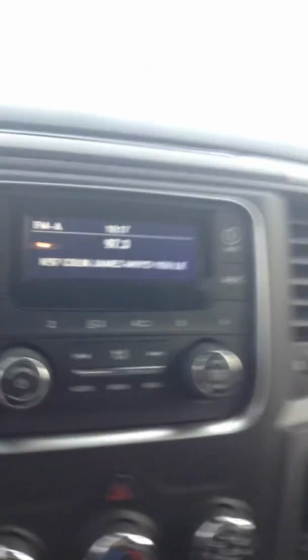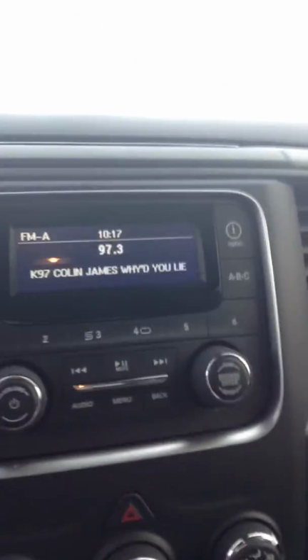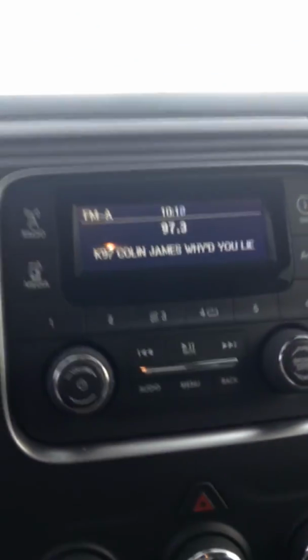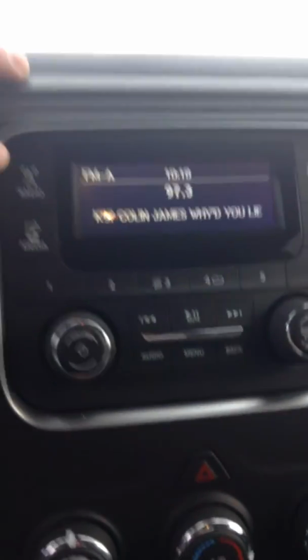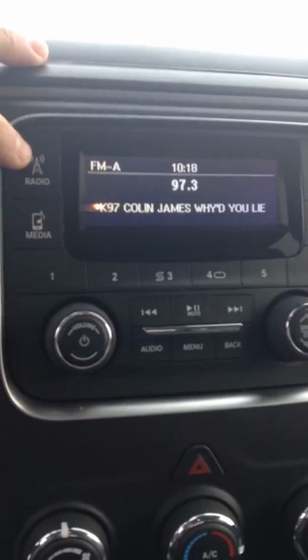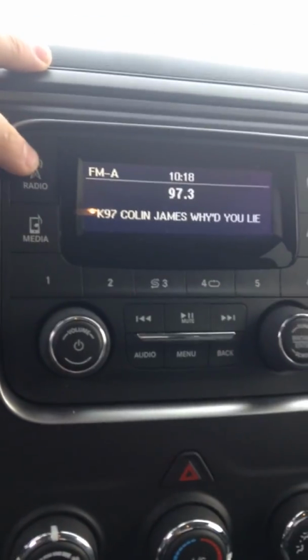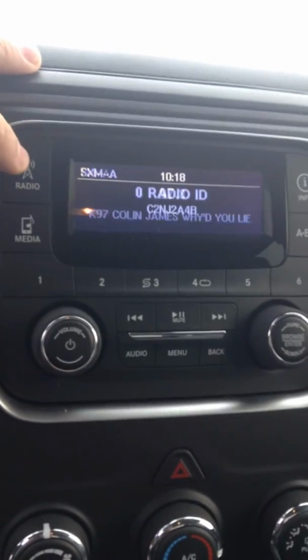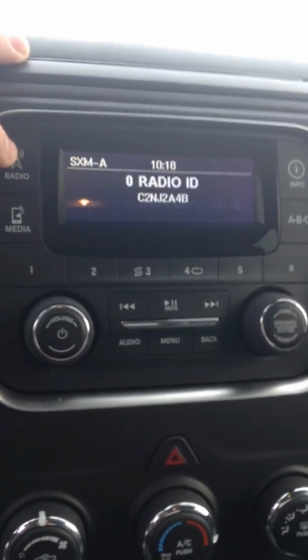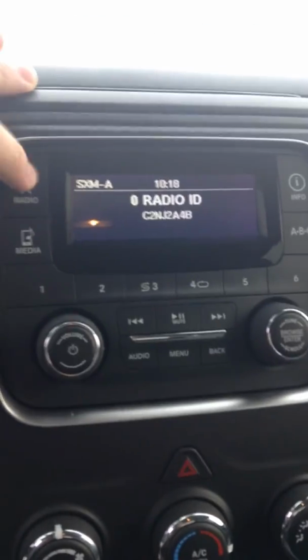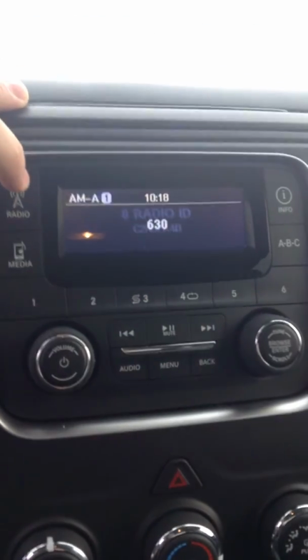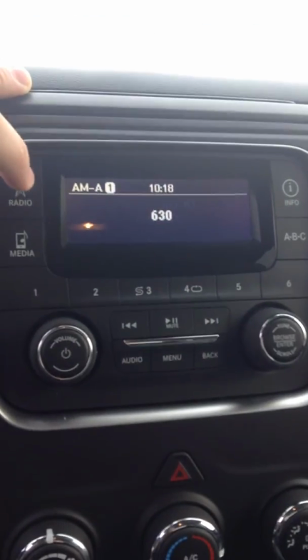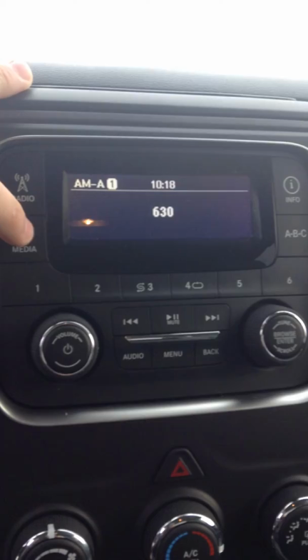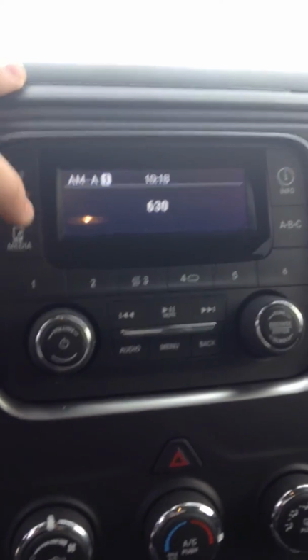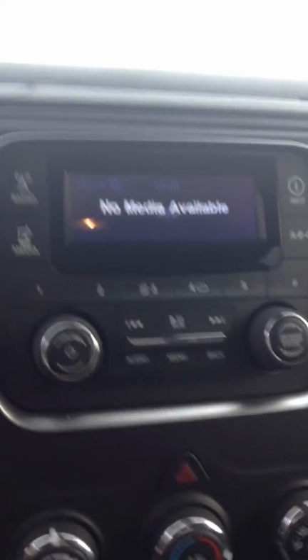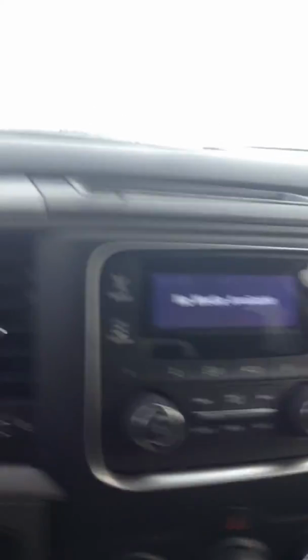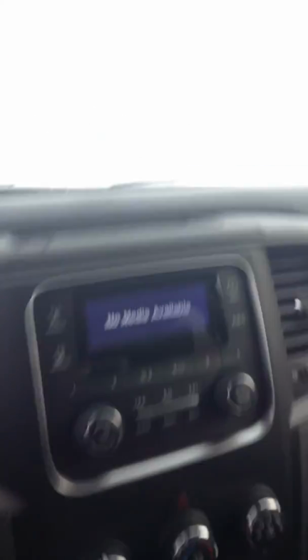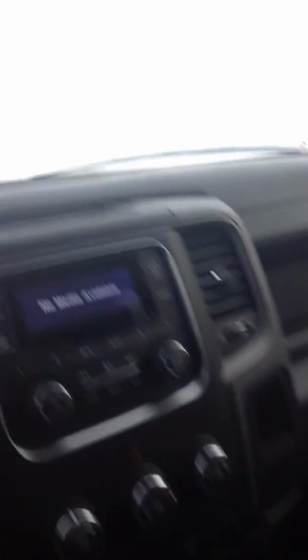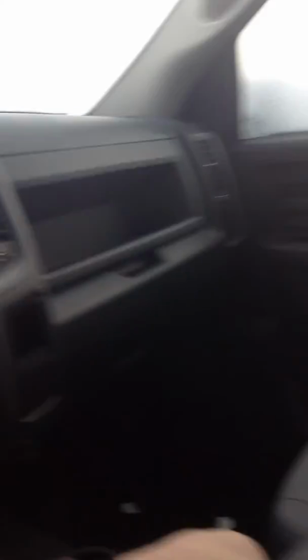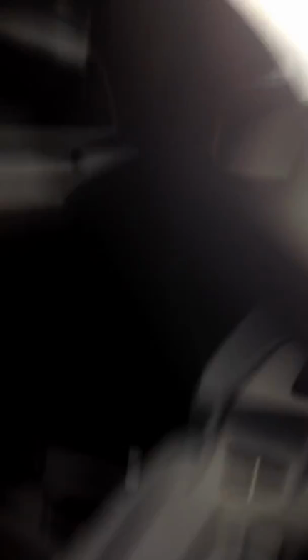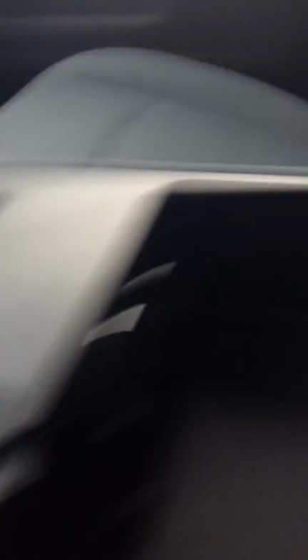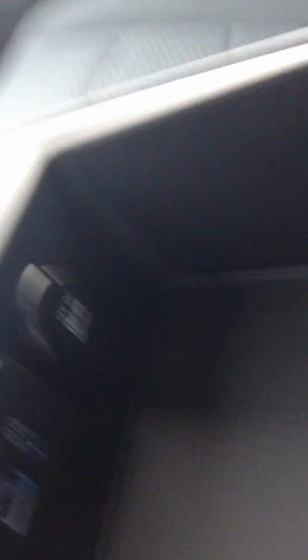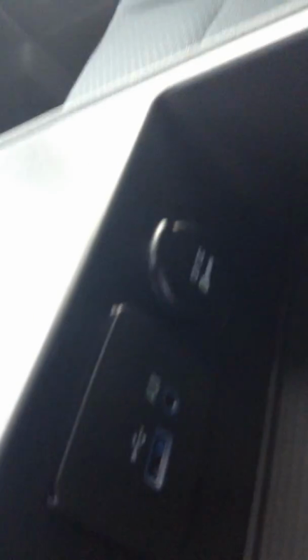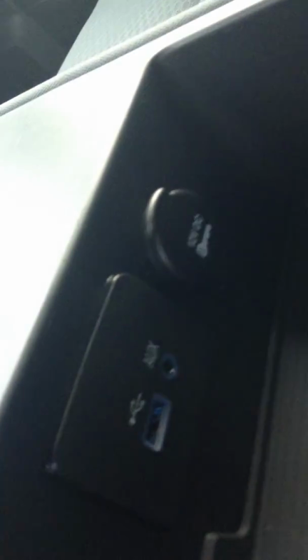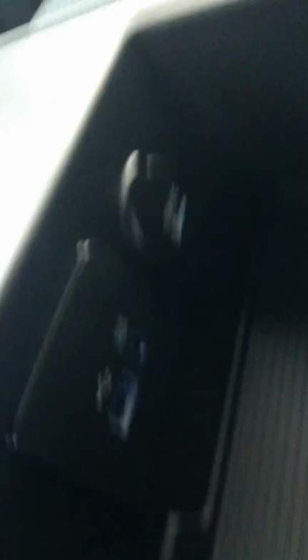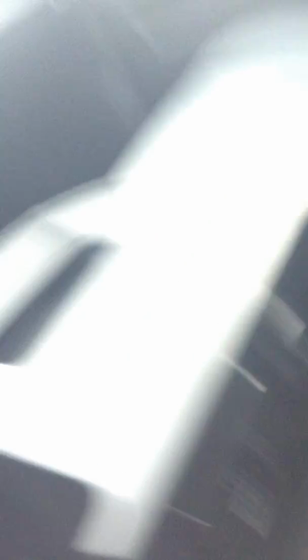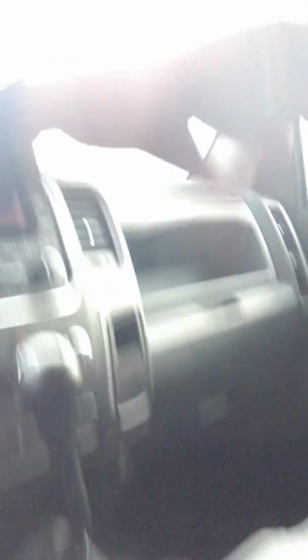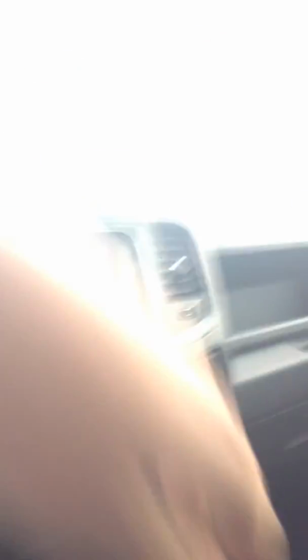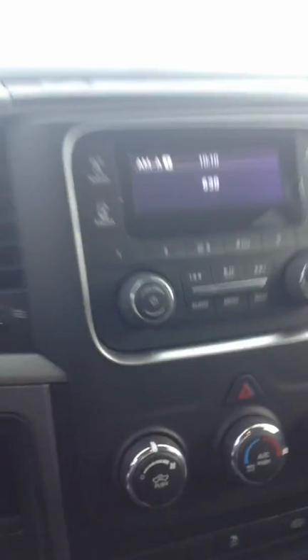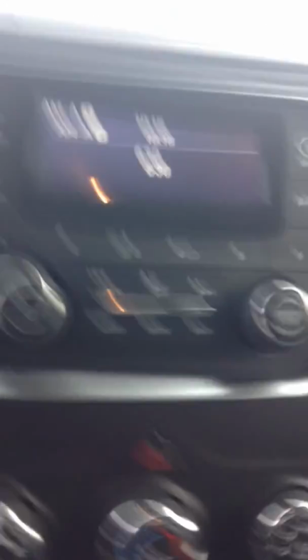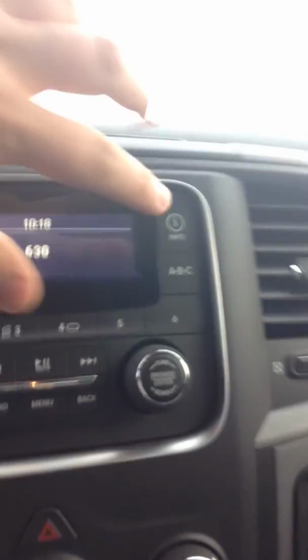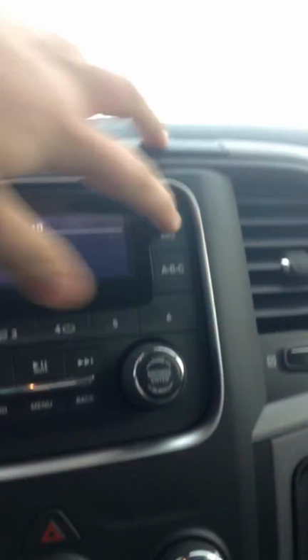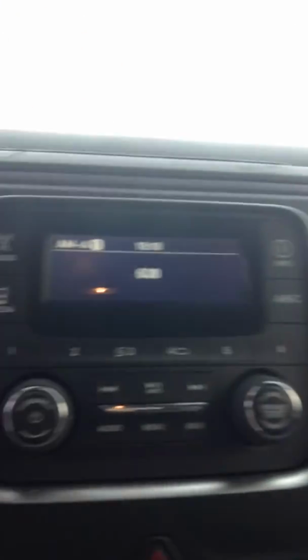On the radio here, you've got AM, FM, and satellite radio for a year, and your media as well, so you can hook up your phone in here. There are different charging ports — your USB and auxiliary — and you can also browse through your information.